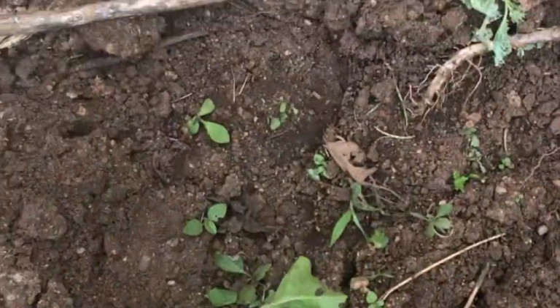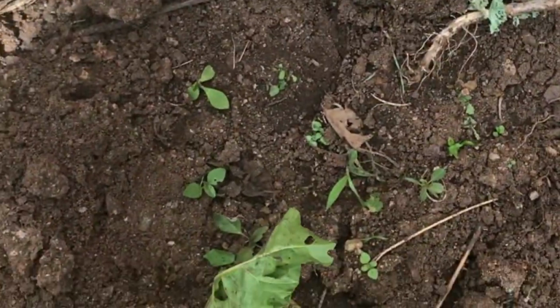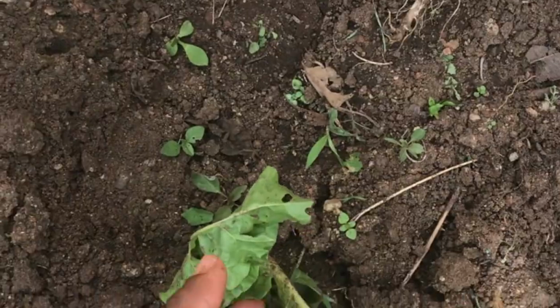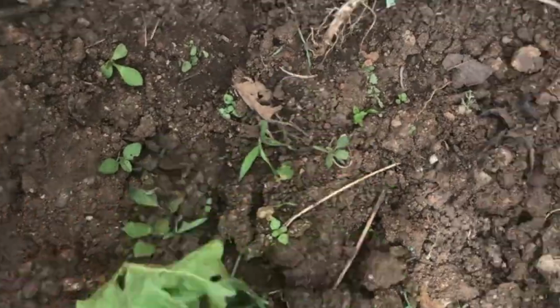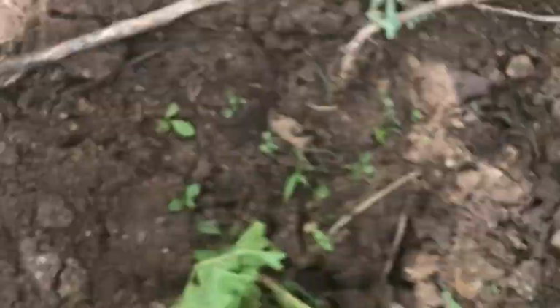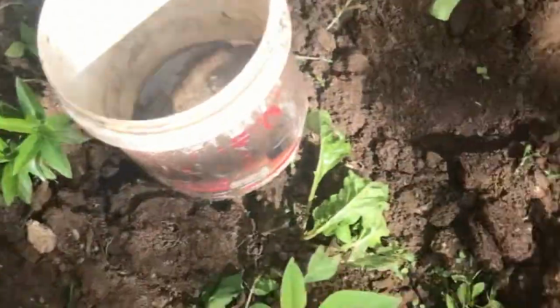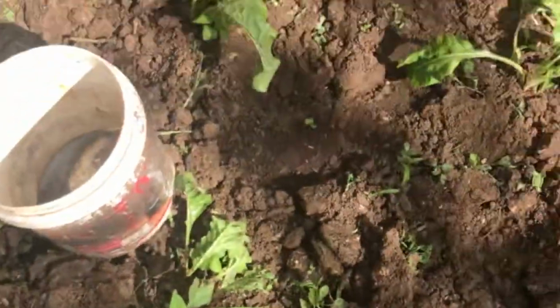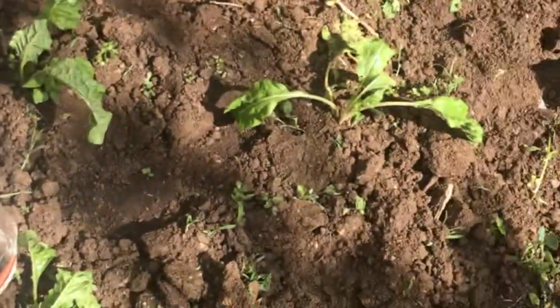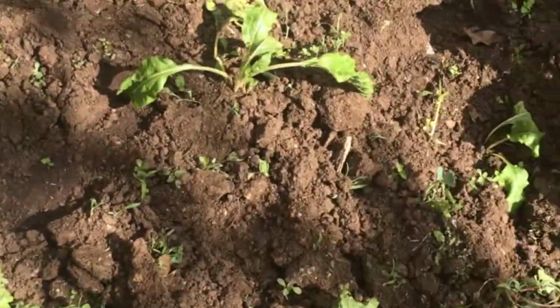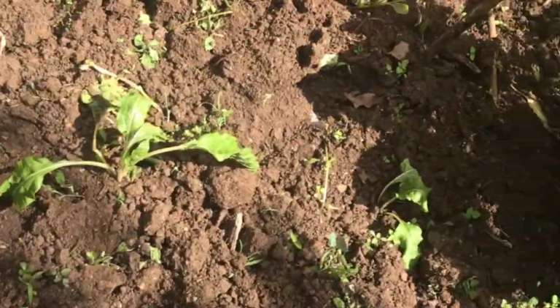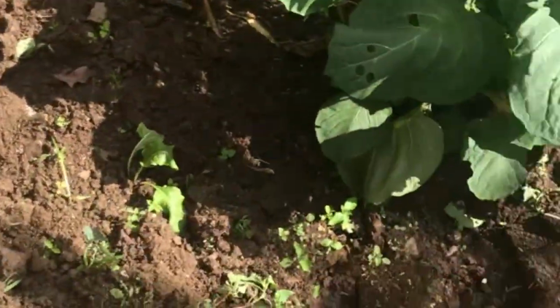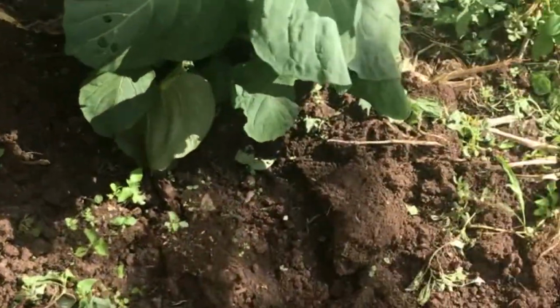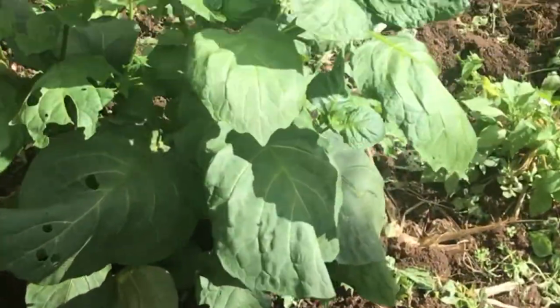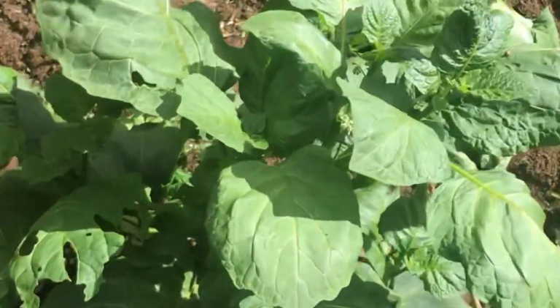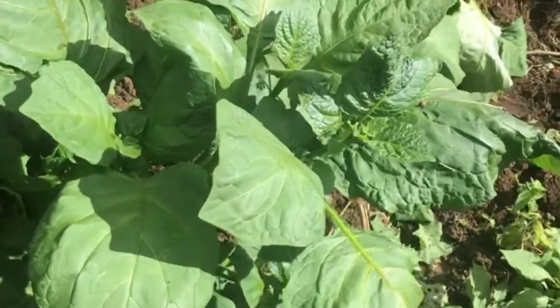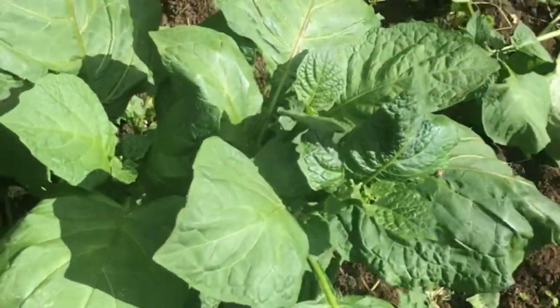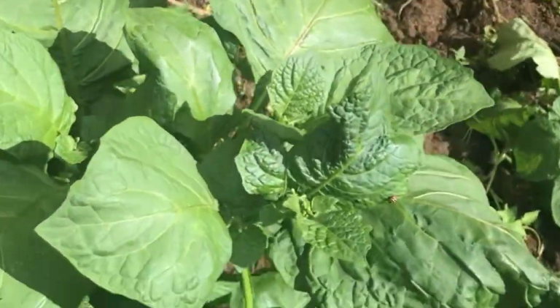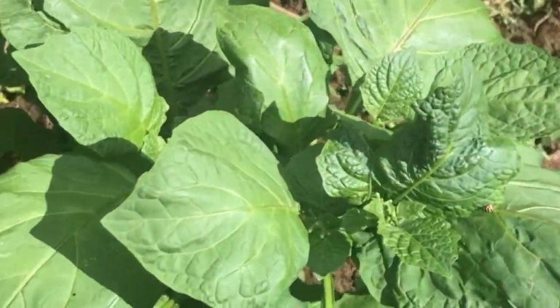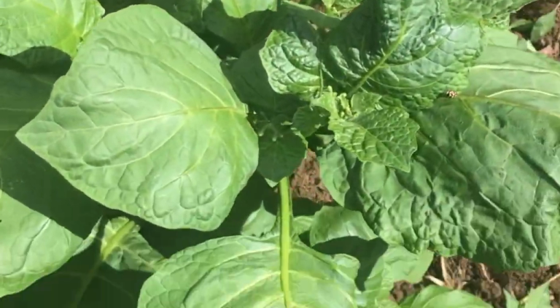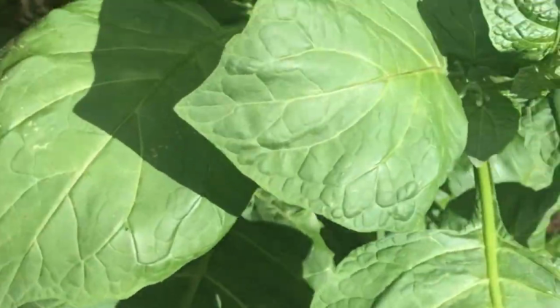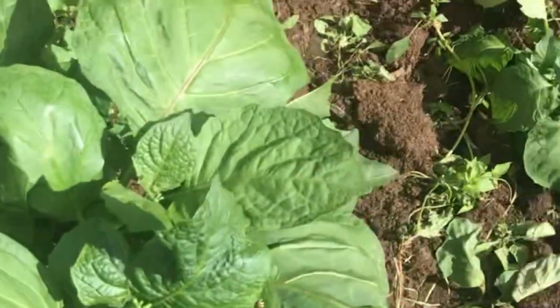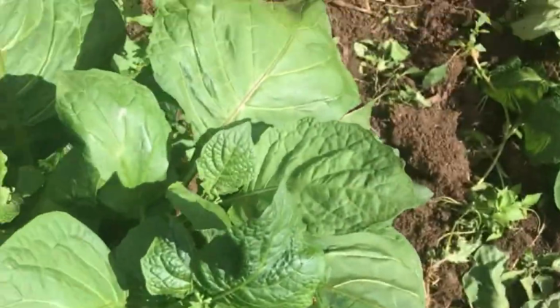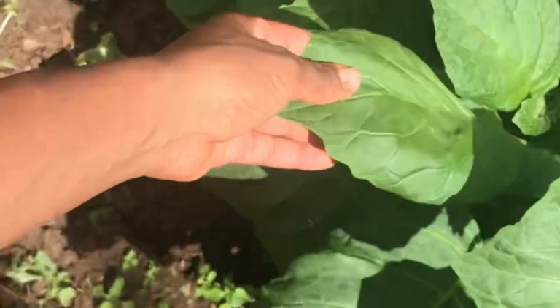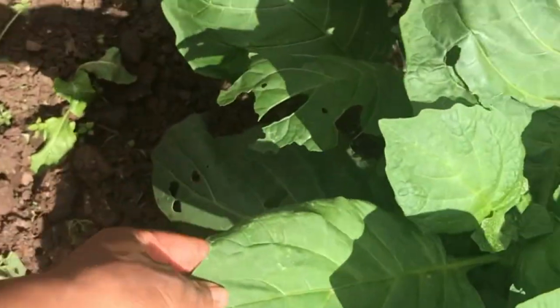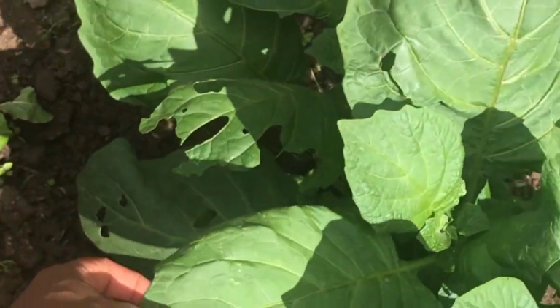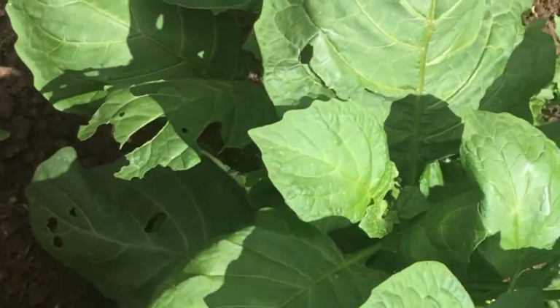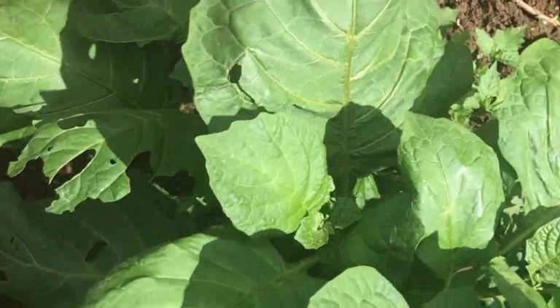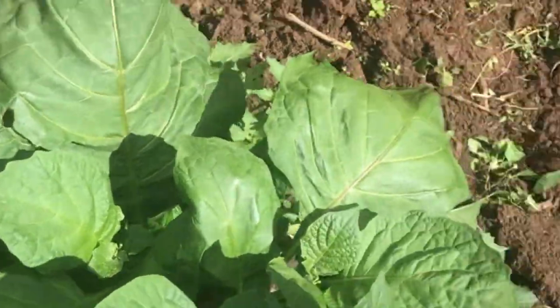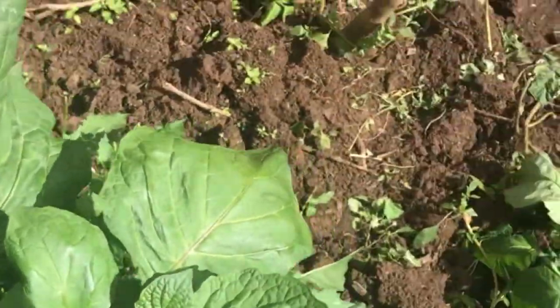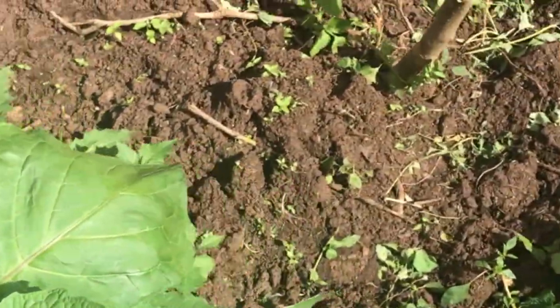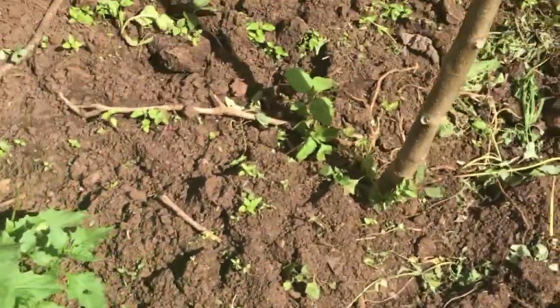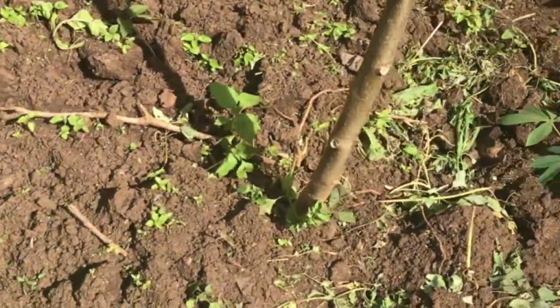Here we have the spinach; they are still little, we are growing them. Here we have the managu — I don't know why it's so super large. Let's continue.